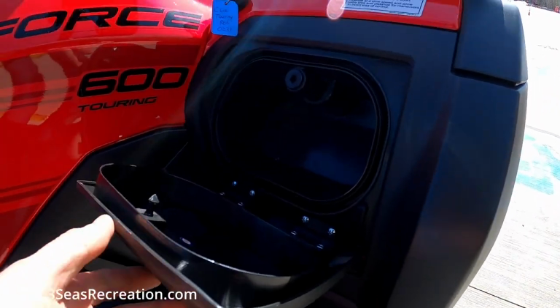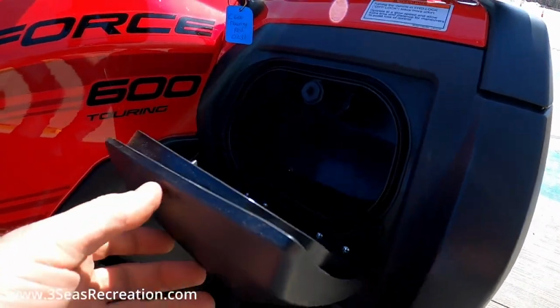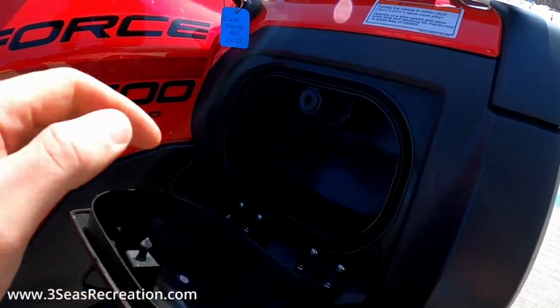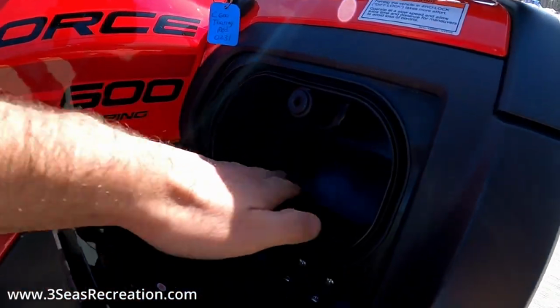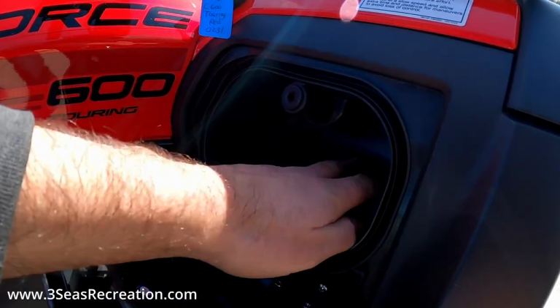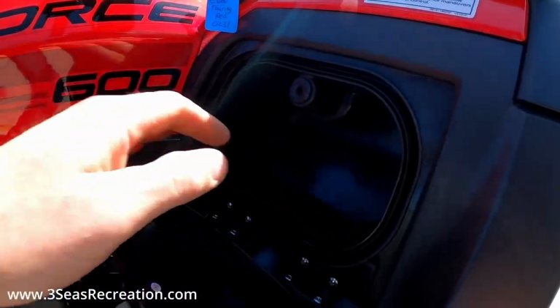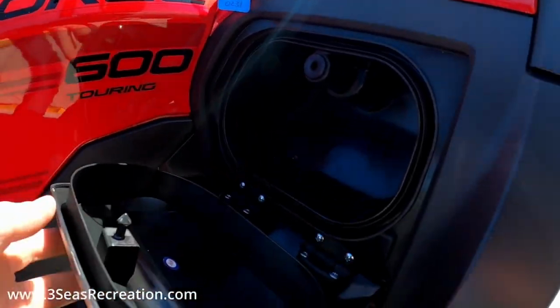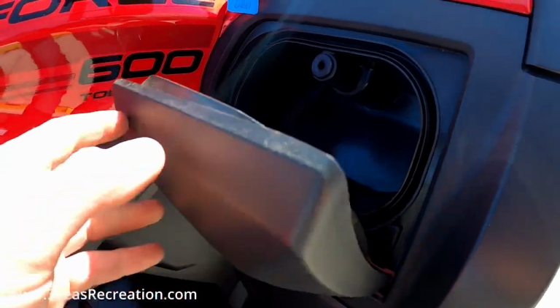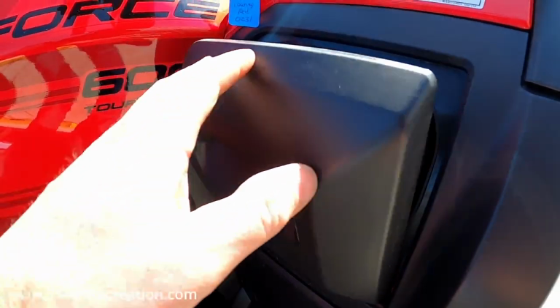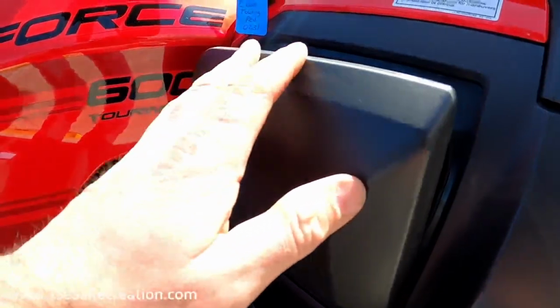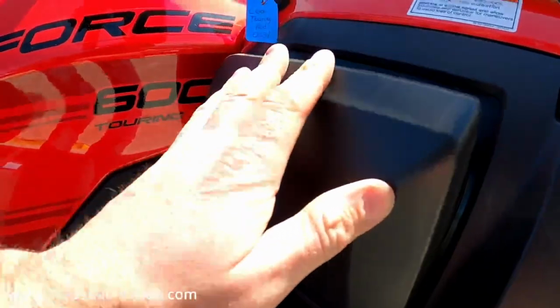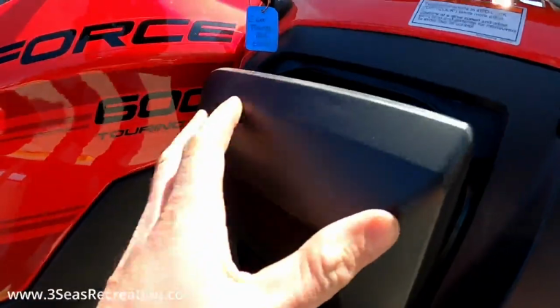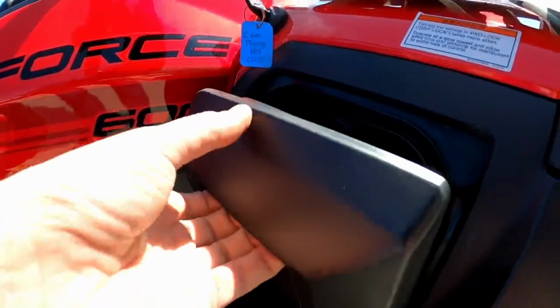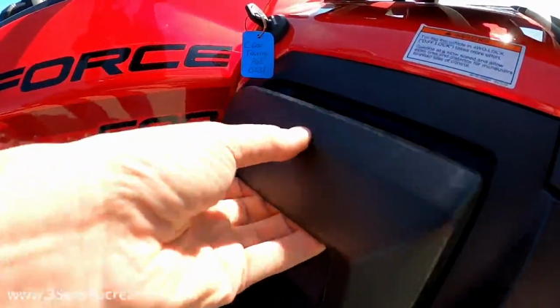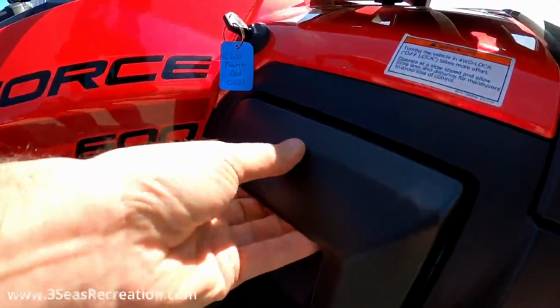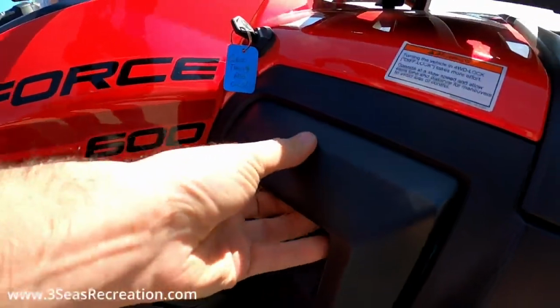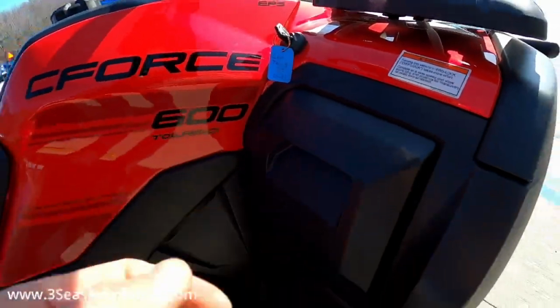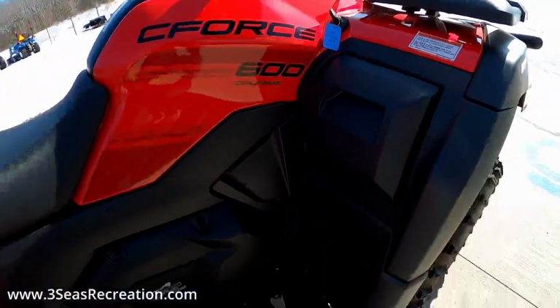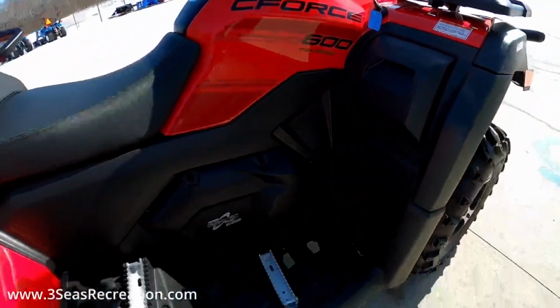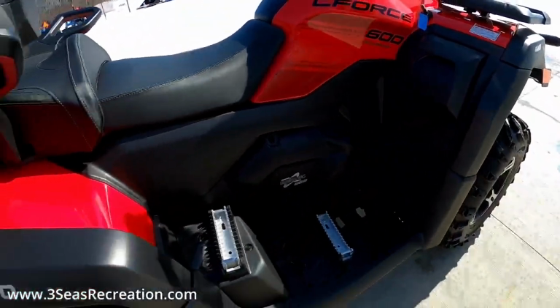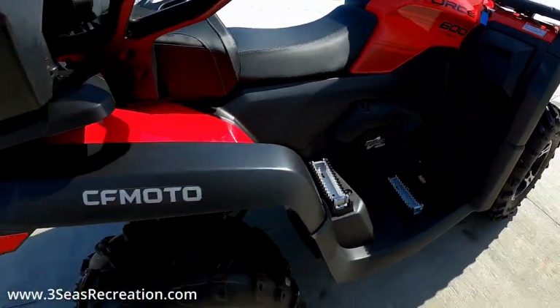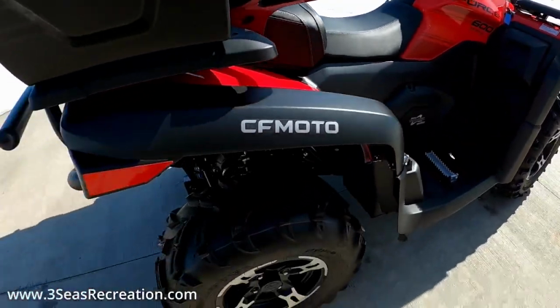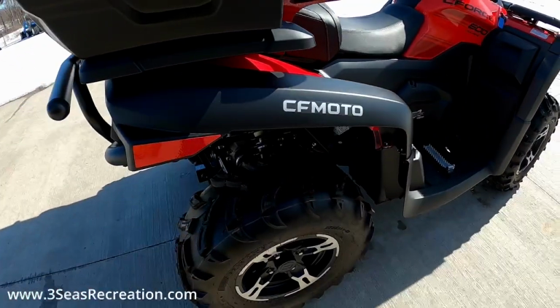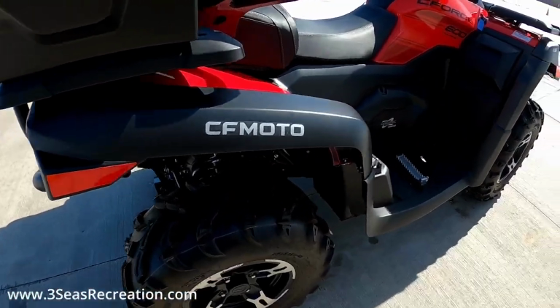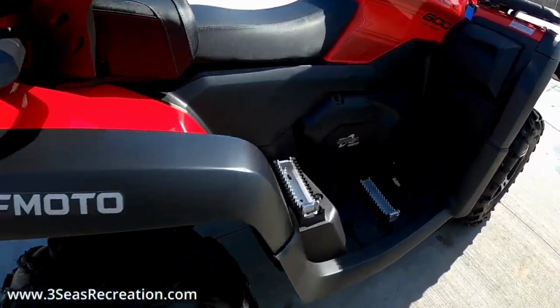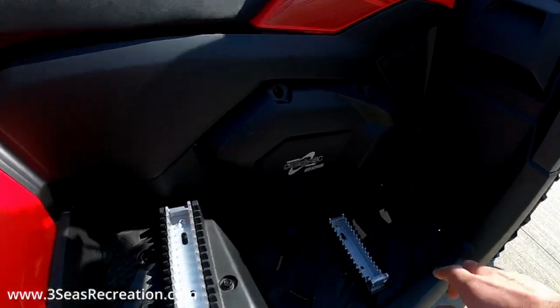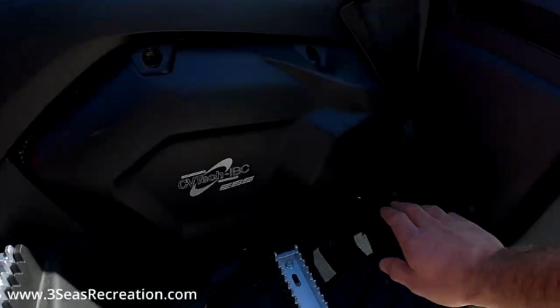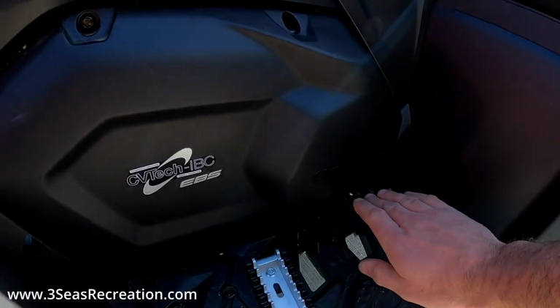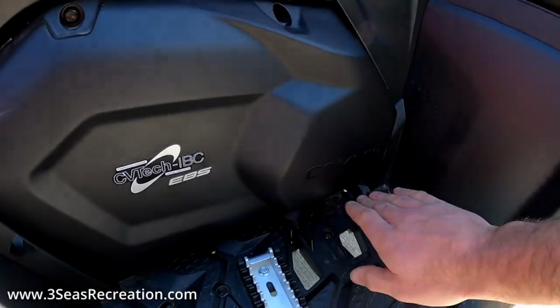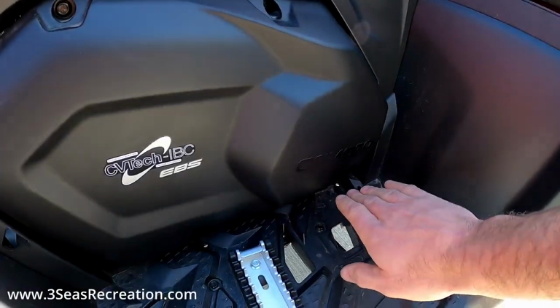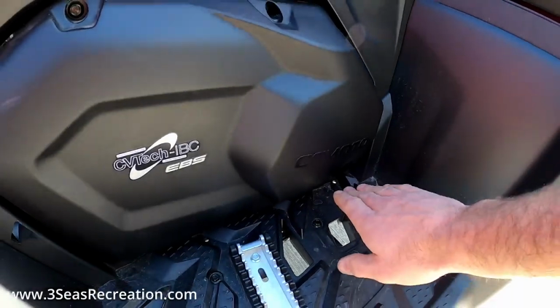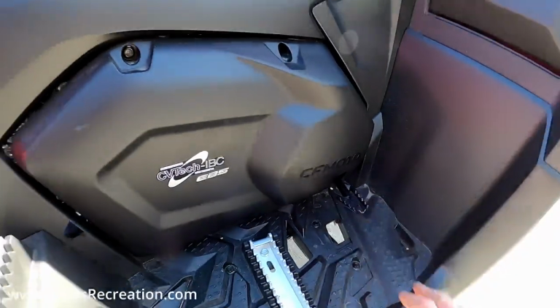It's a nice little spot — you can tuck a pair of gloves or maybe your phone in there. And then as you come around, we've got a foot brake here on the floor as well, which runs all four wheels.